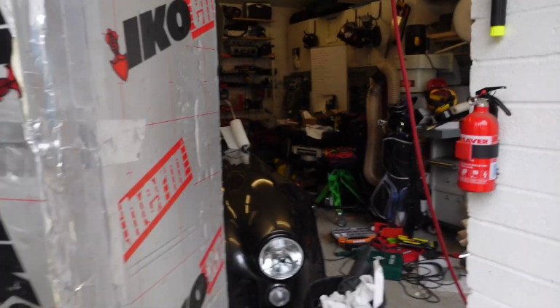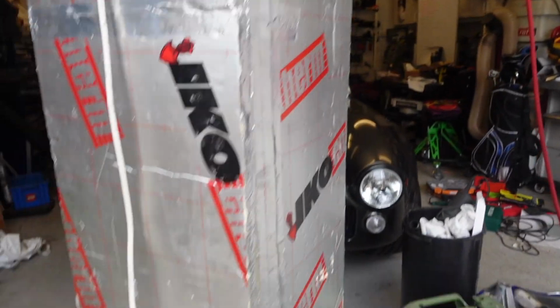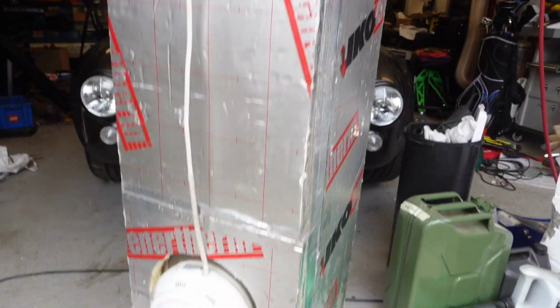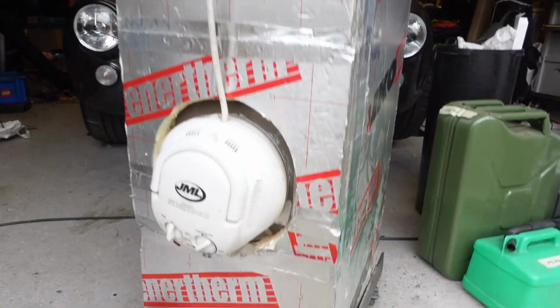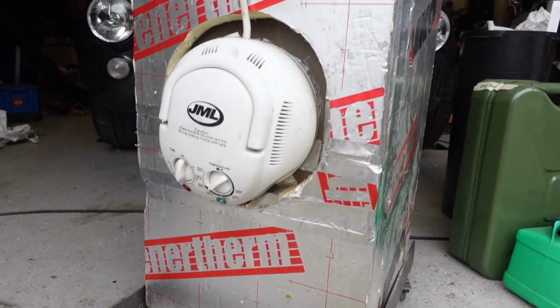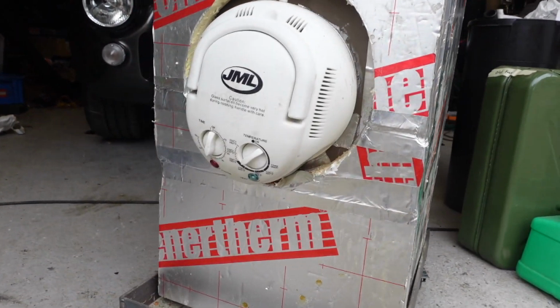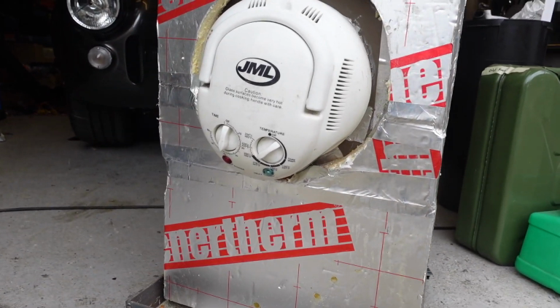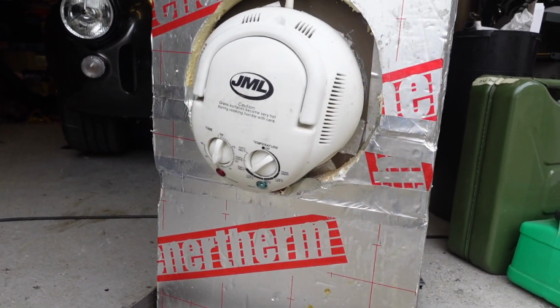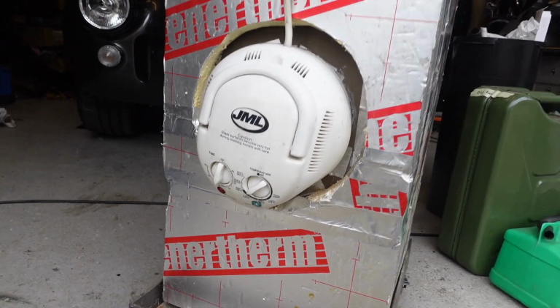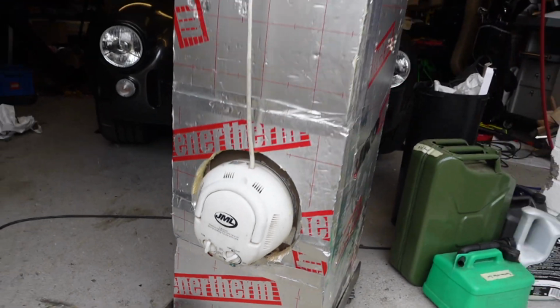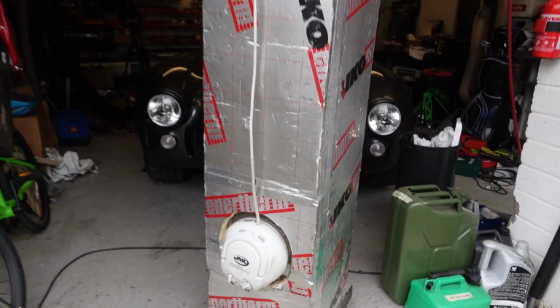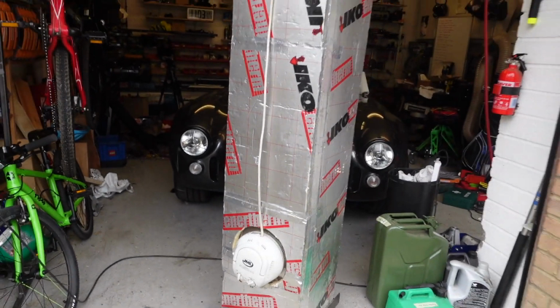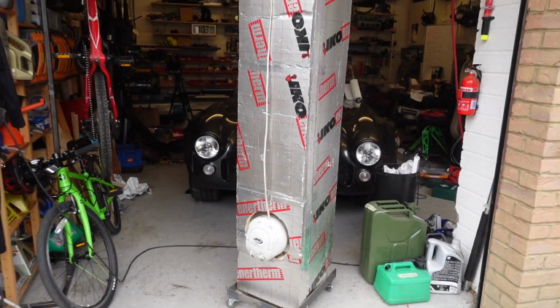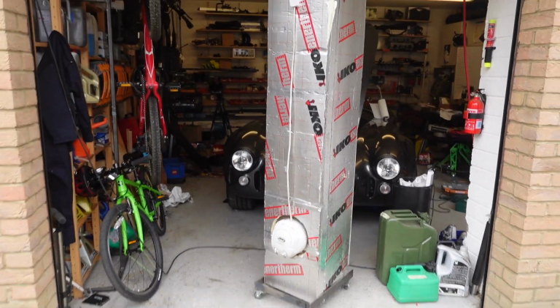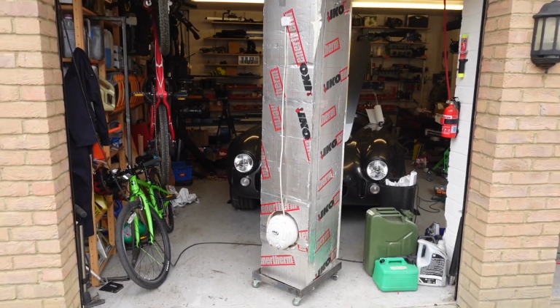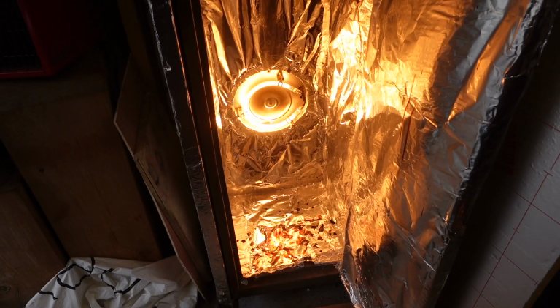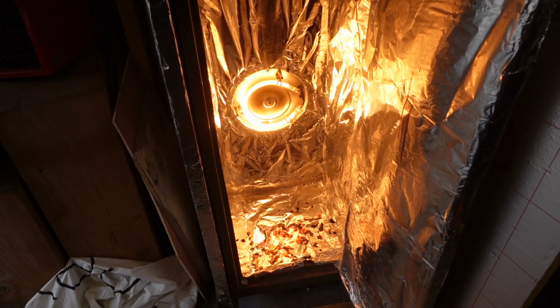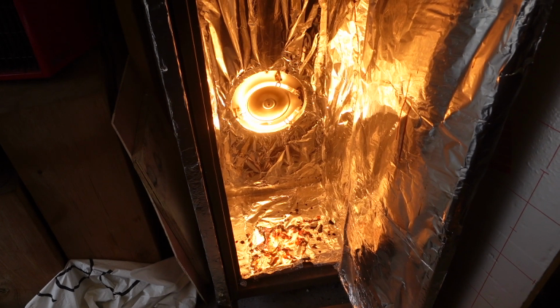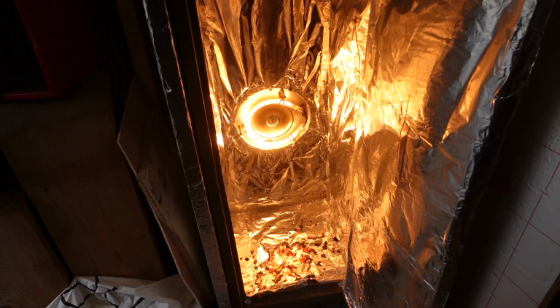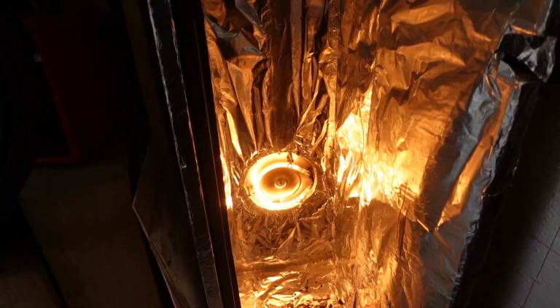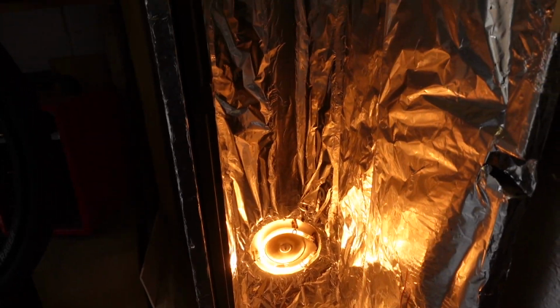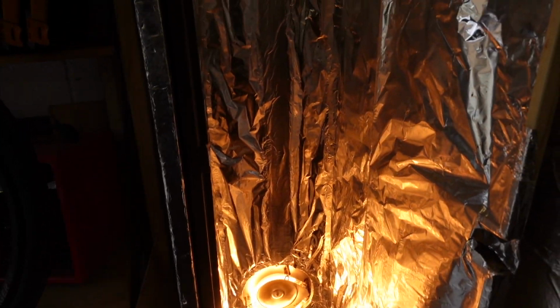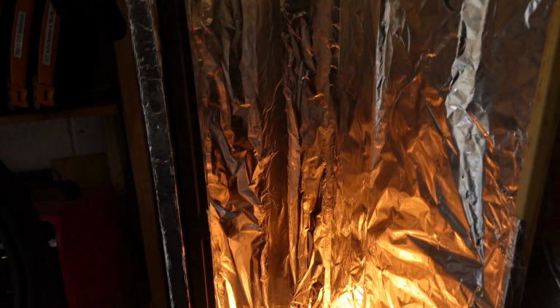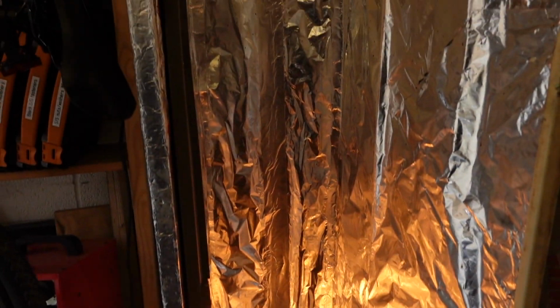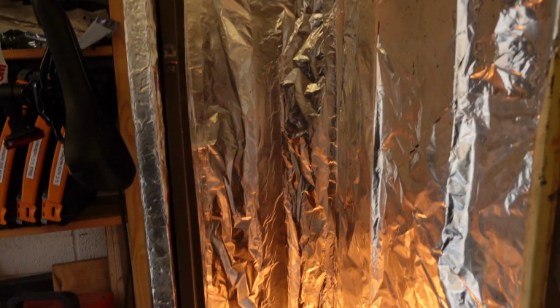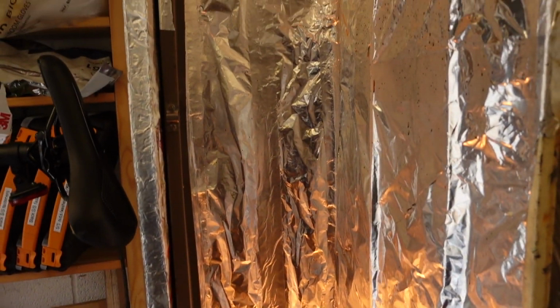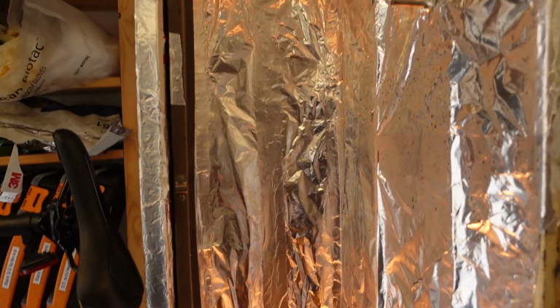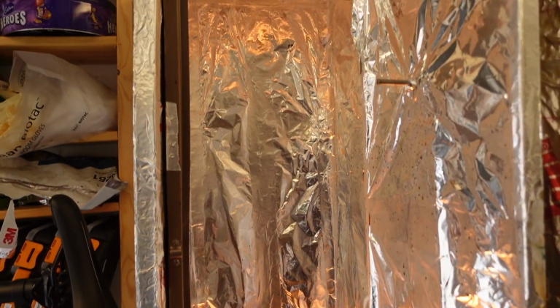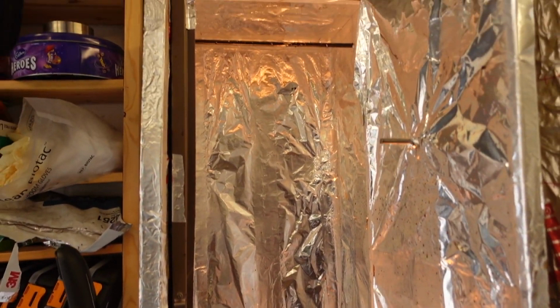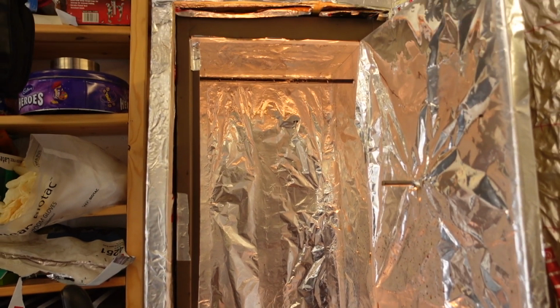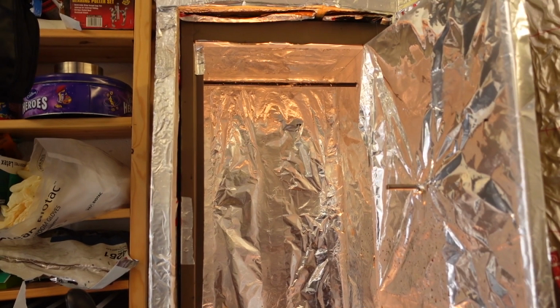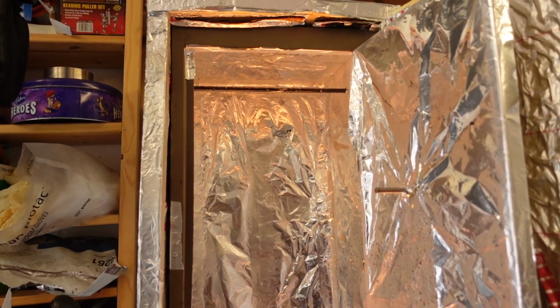The heating element is a domestic halogen oven which I've stripped from the bowl and attached to the rear of the powder coat oven. It's particularly useful because it has its own timer and cutoff, temperature control, and a fan to distribute the air inside the cabinet properly.